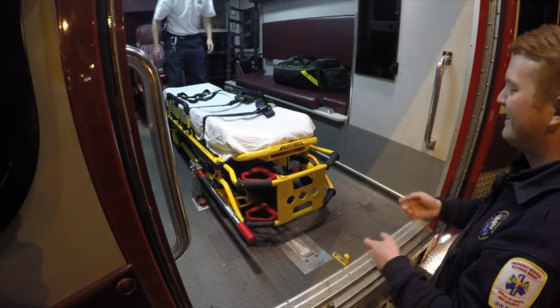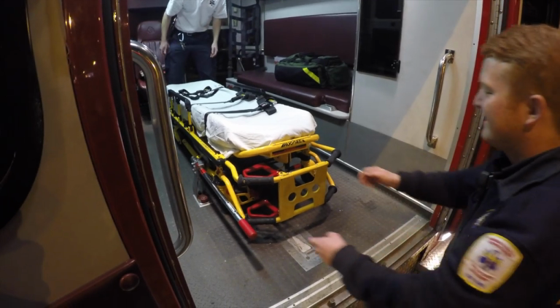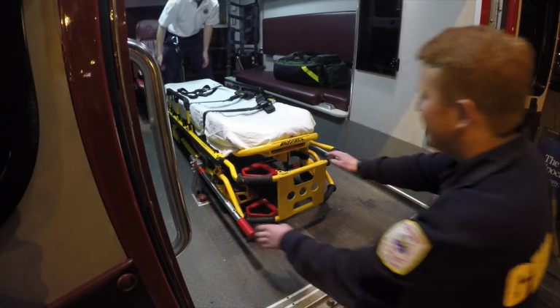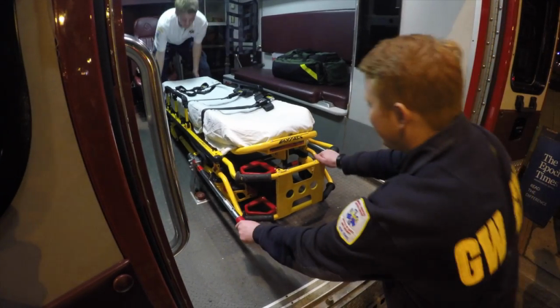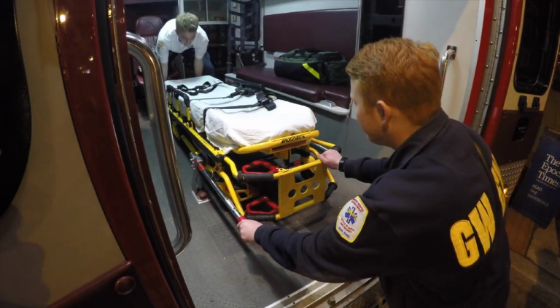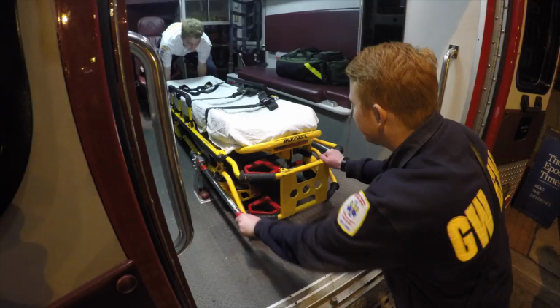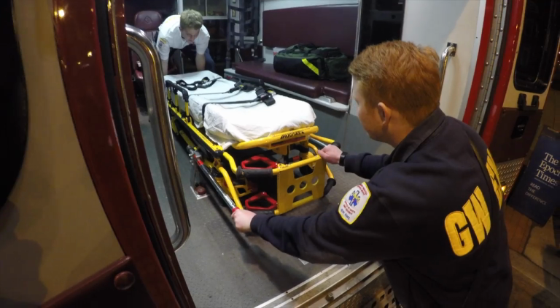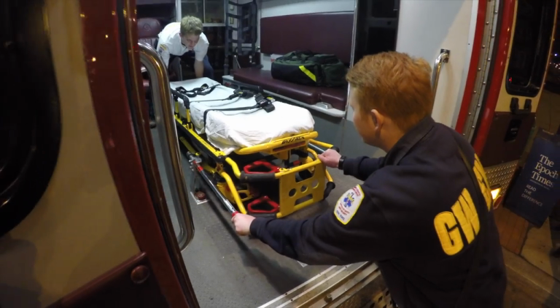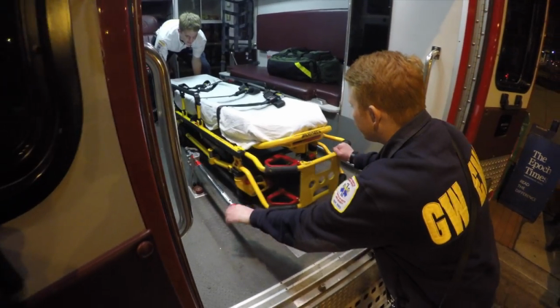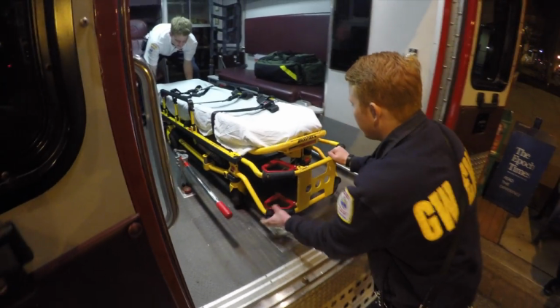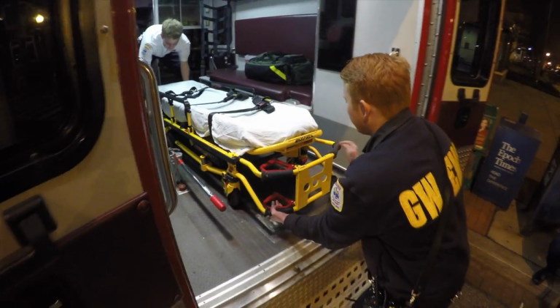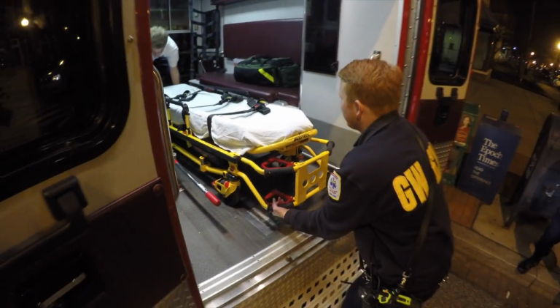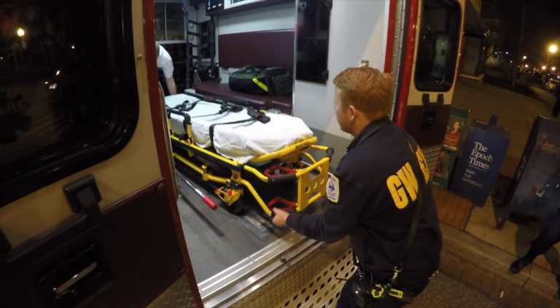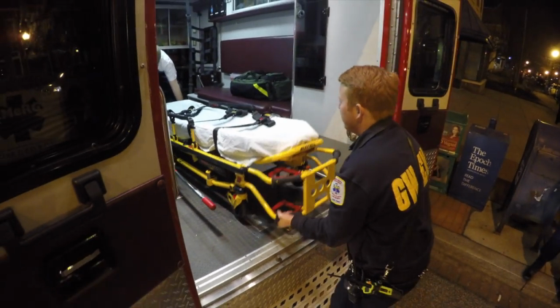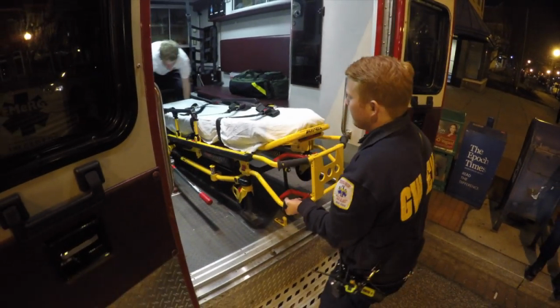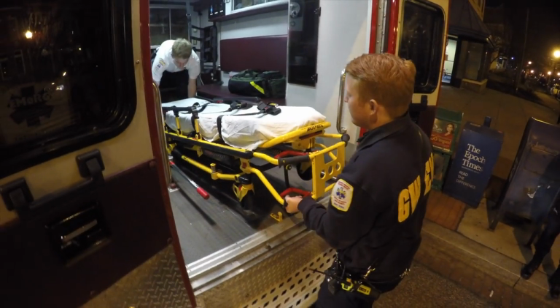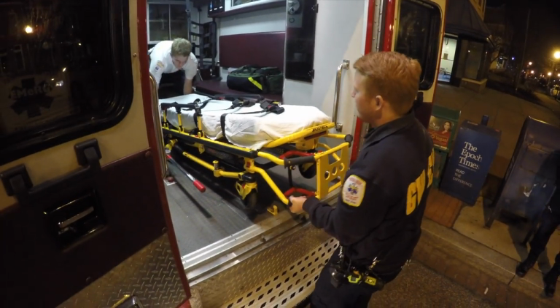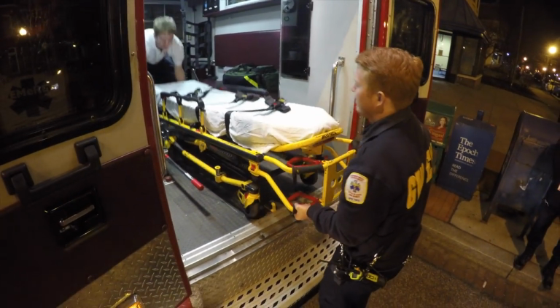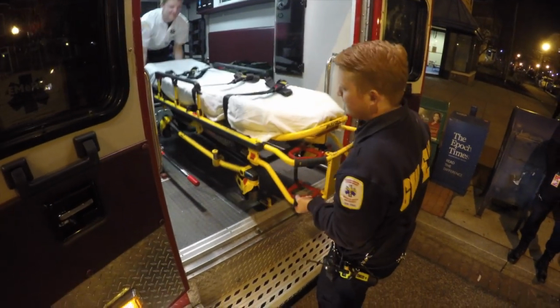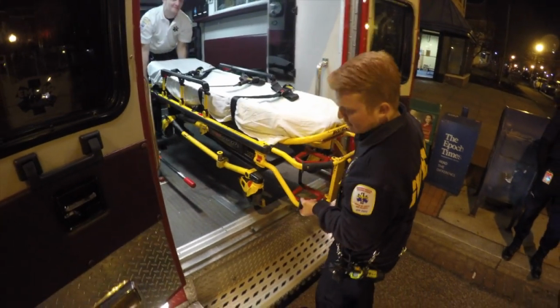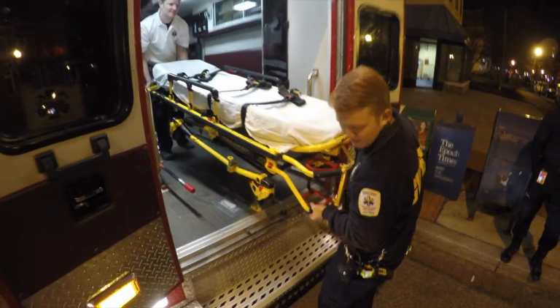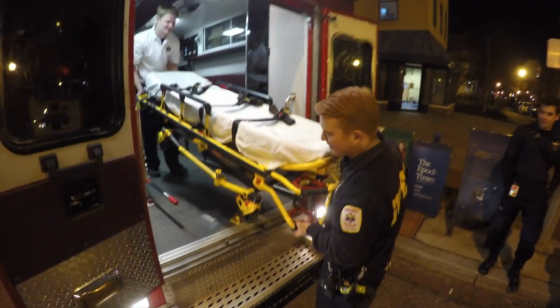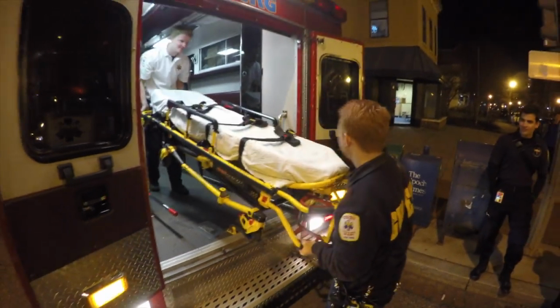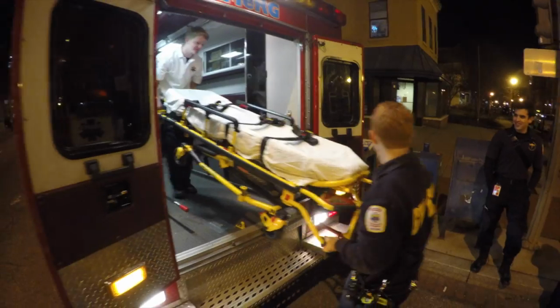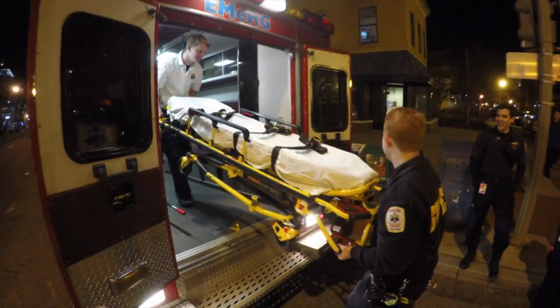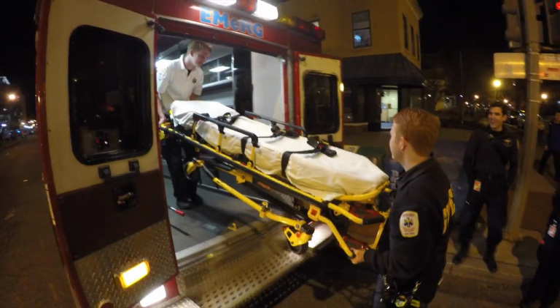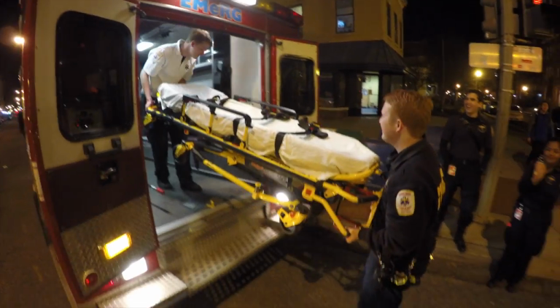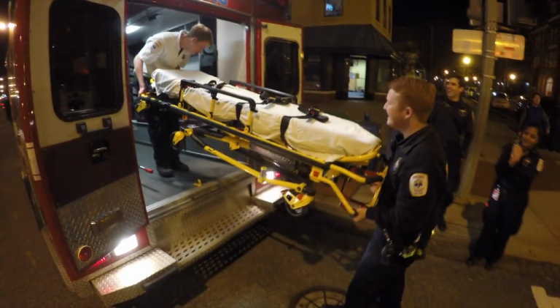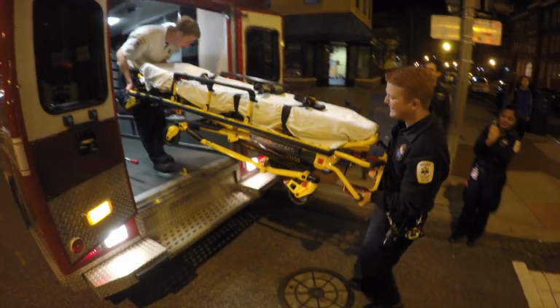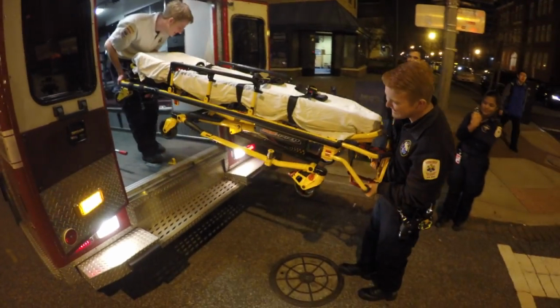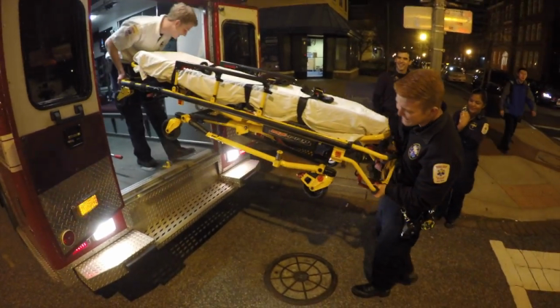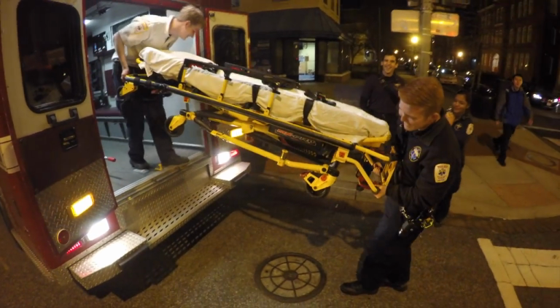It is important to utilize all the resources available to you when unloading the stretcher from the ambulance for the patient's well-being. Here you can see a large potential for error when attempting this on your own.